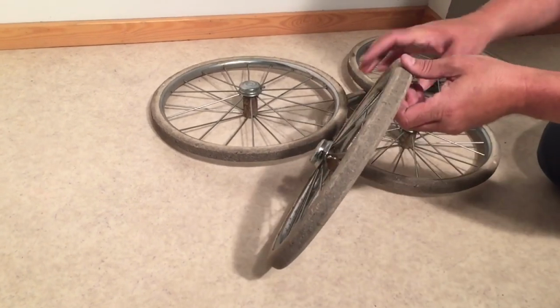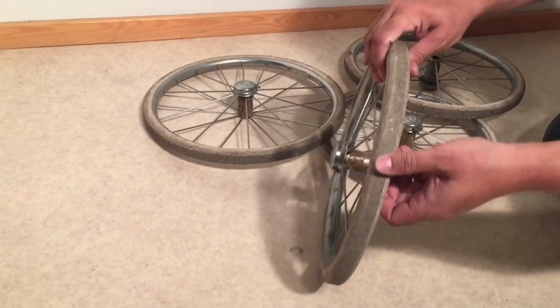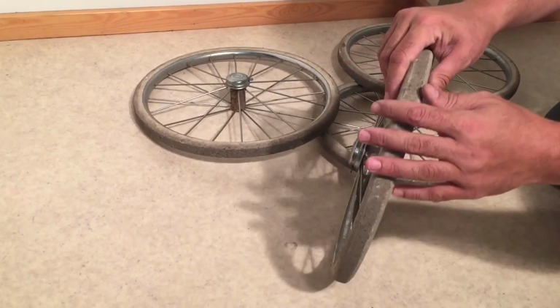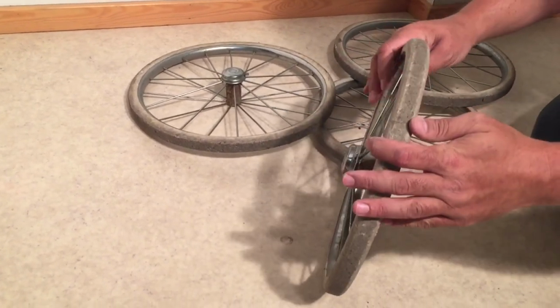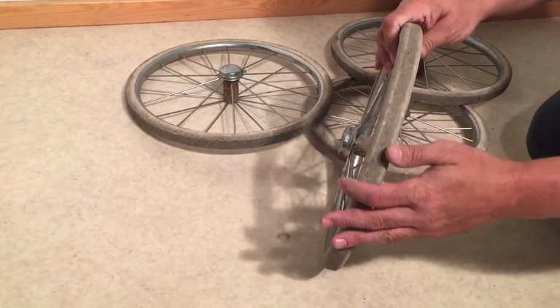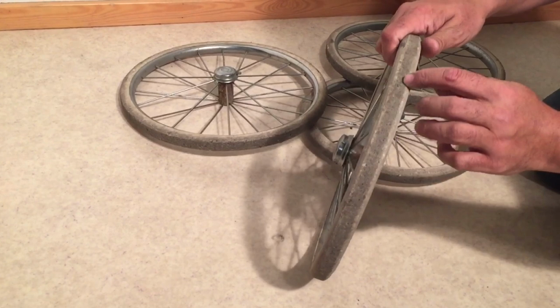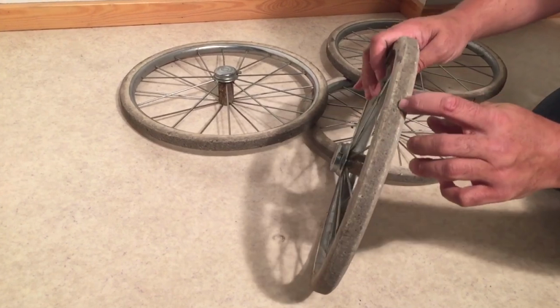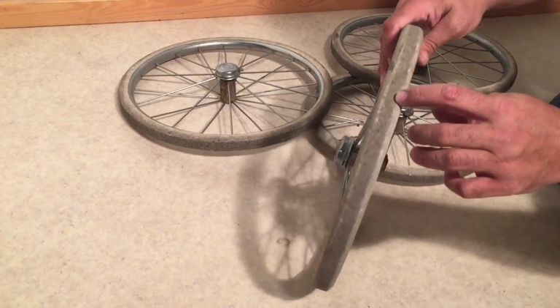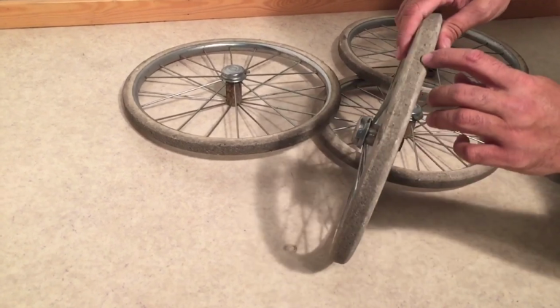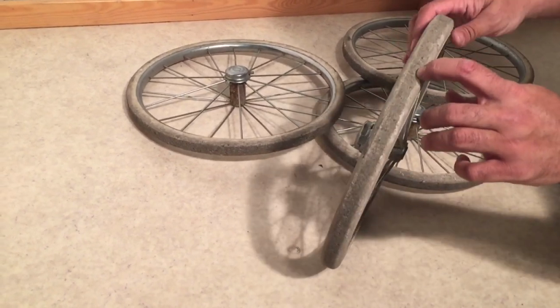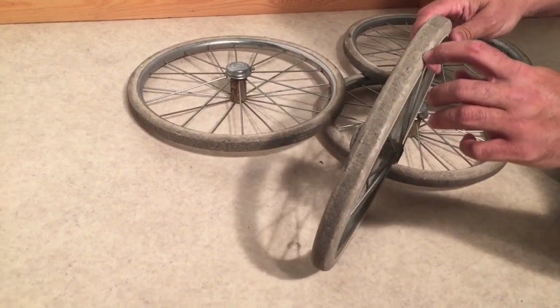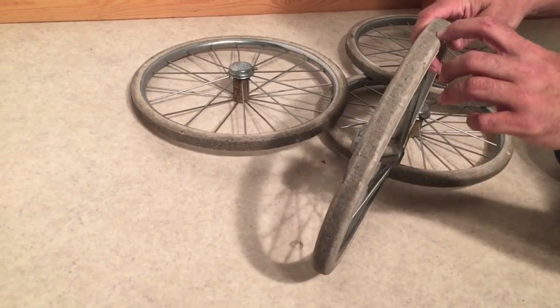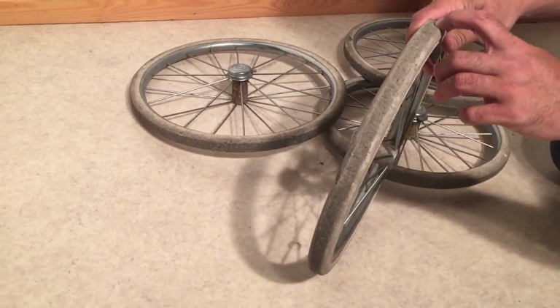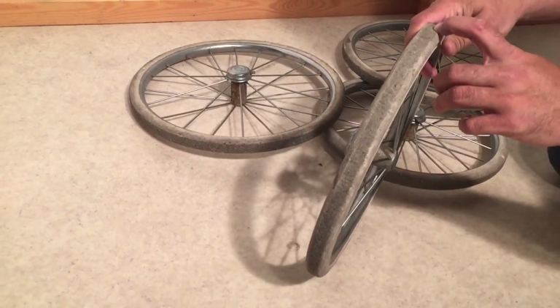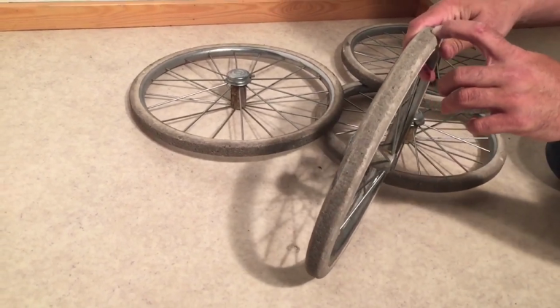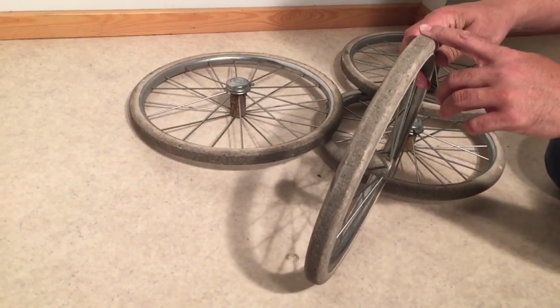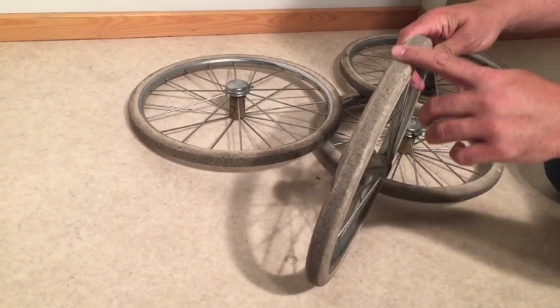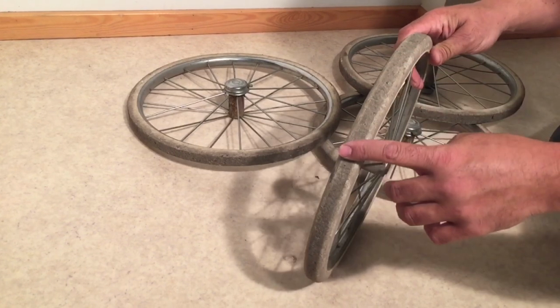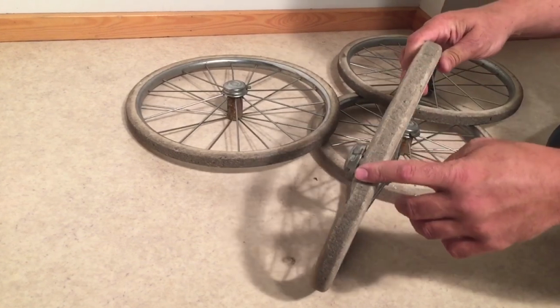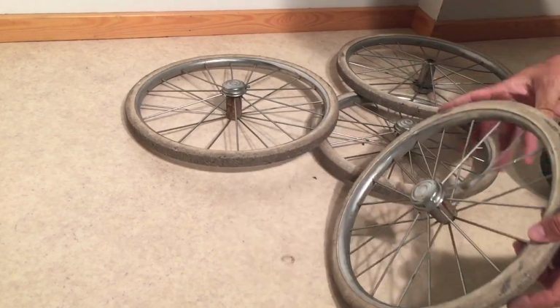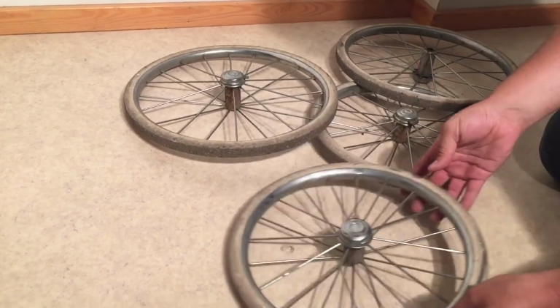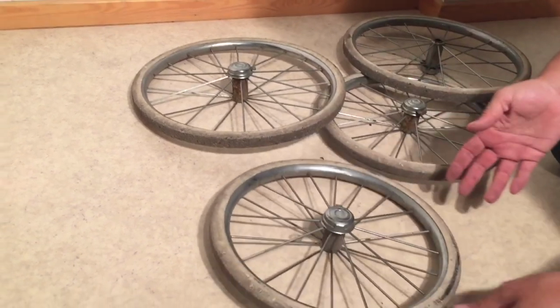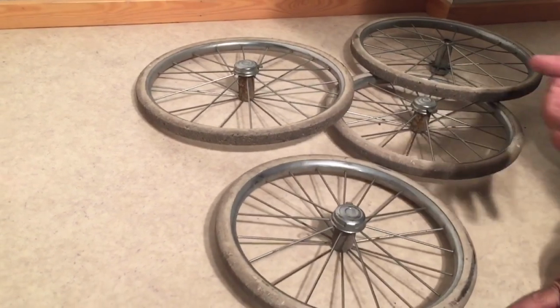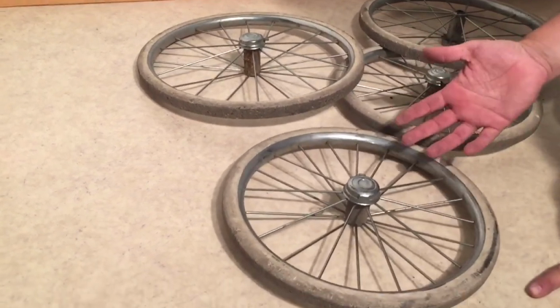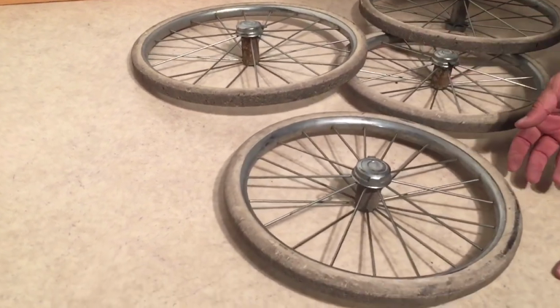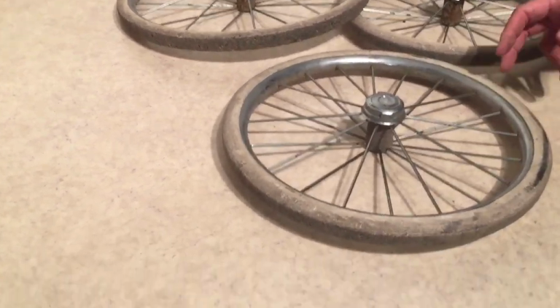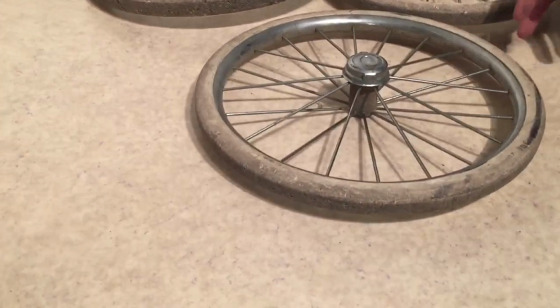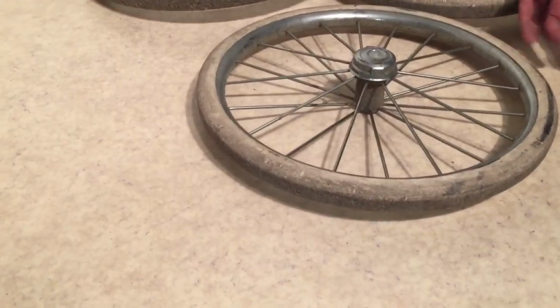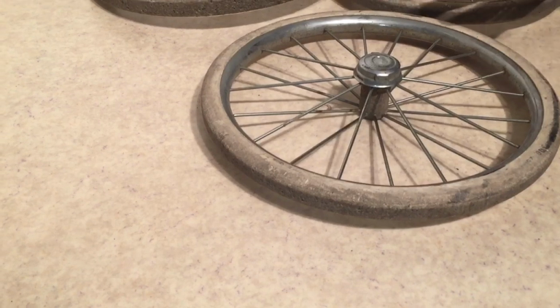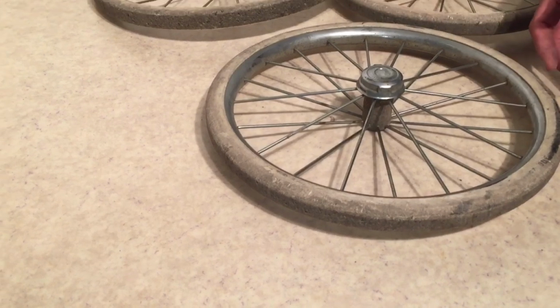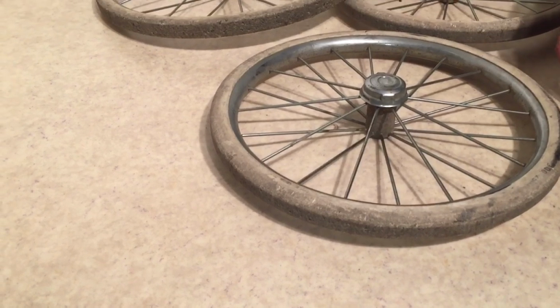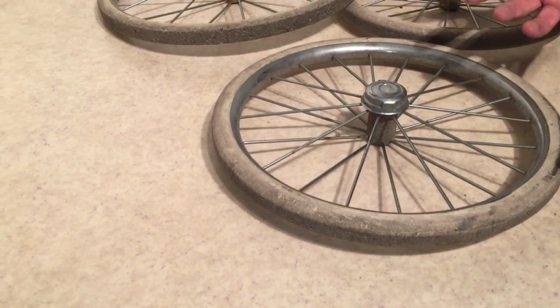What you'll find is that the areas where the small pebbles have affixed themselves inside the rubber will still leave holes, but you will get a much nicer effect on the tires themselves if you go ahead and wash them.